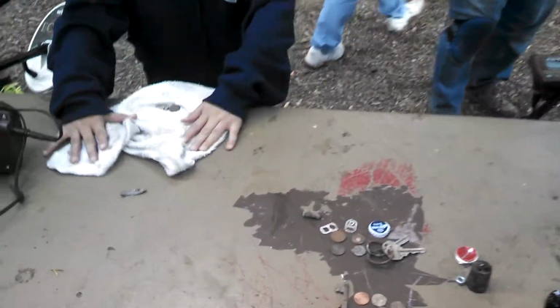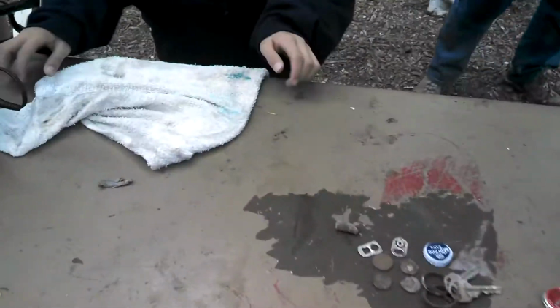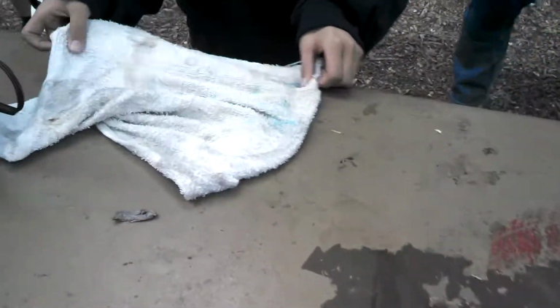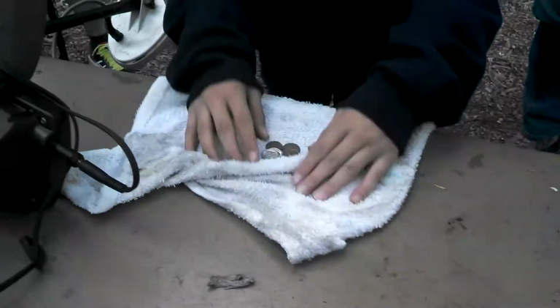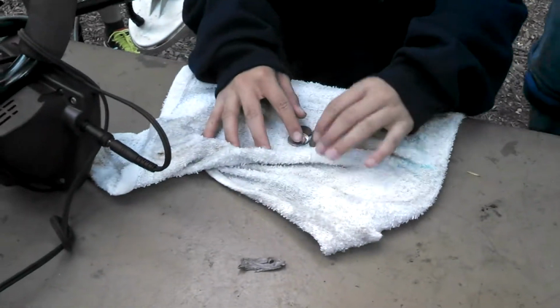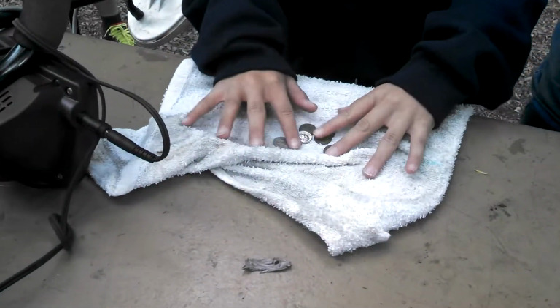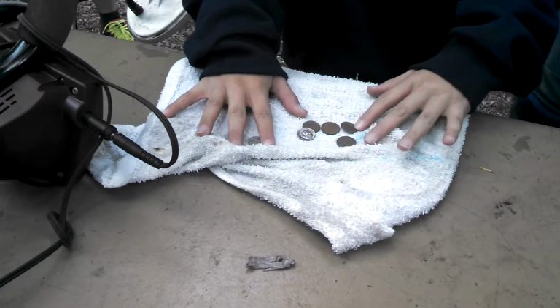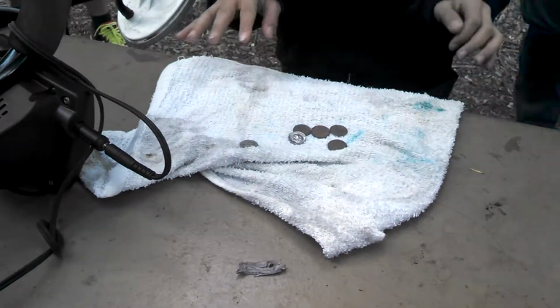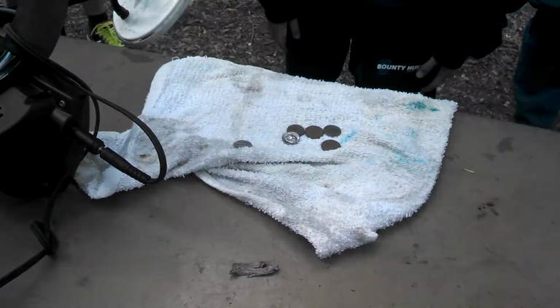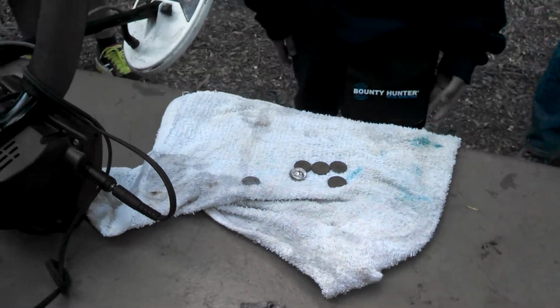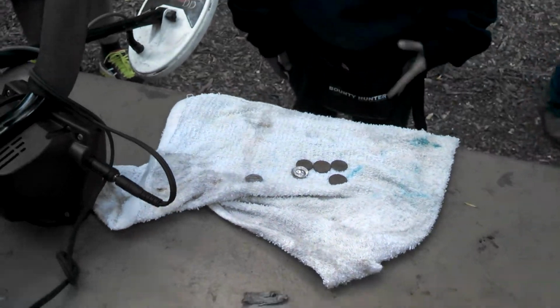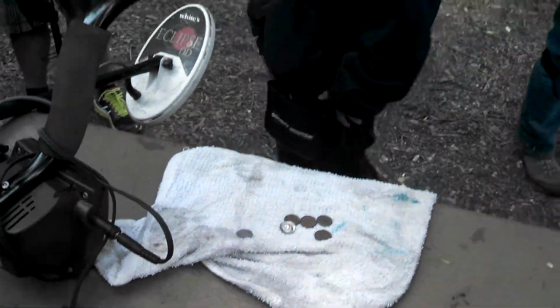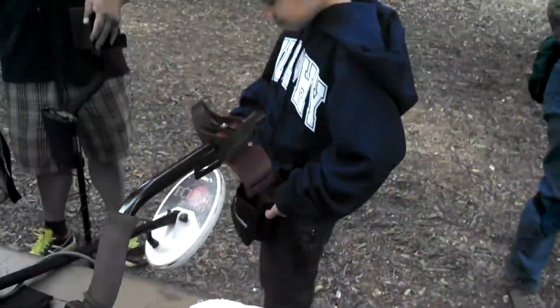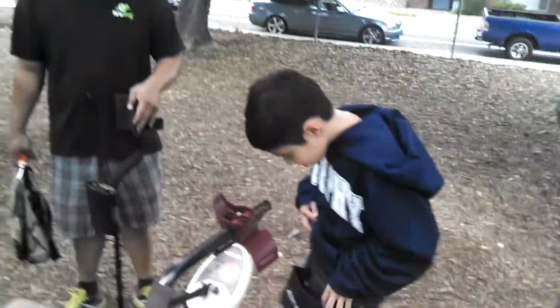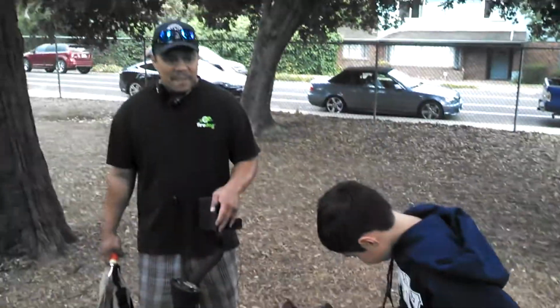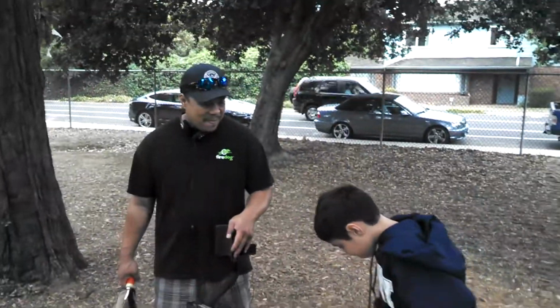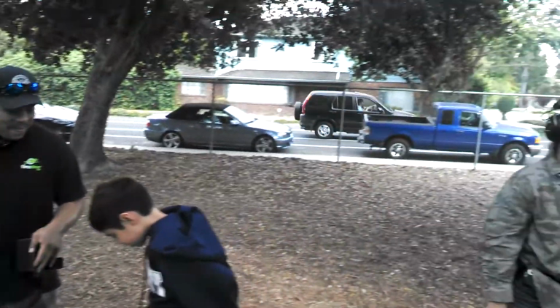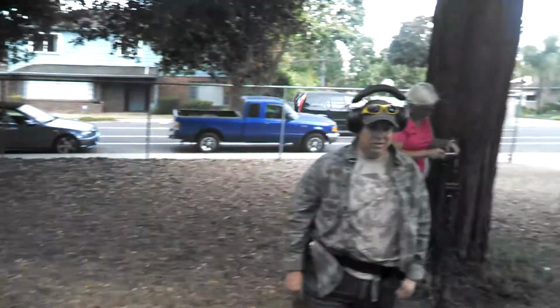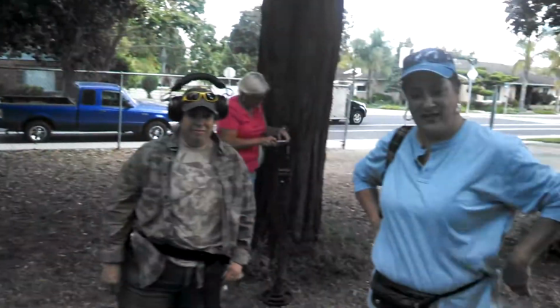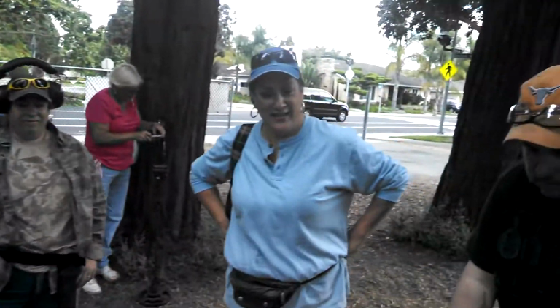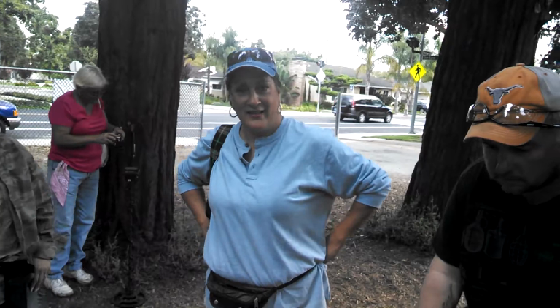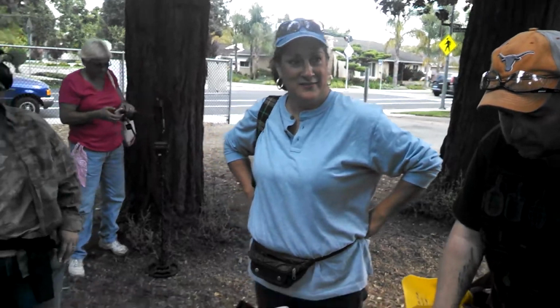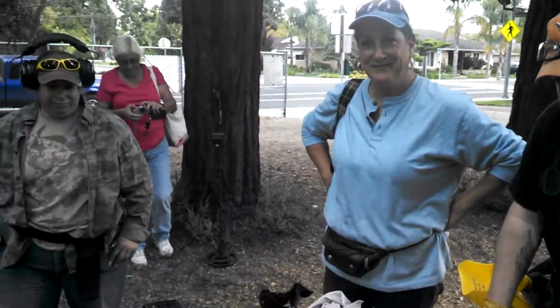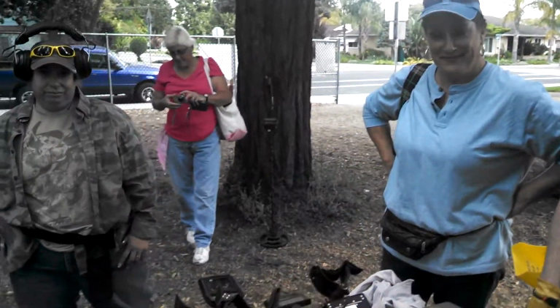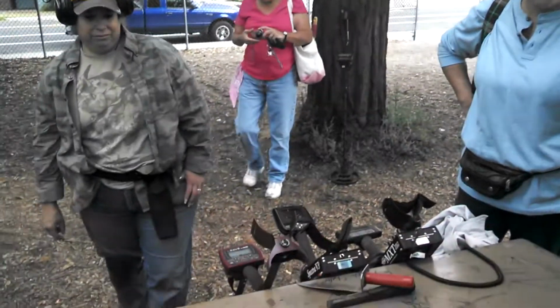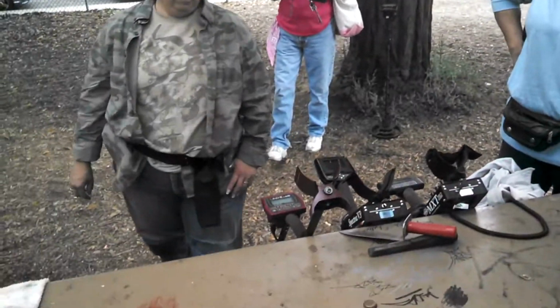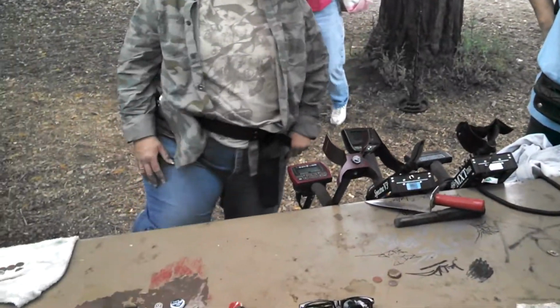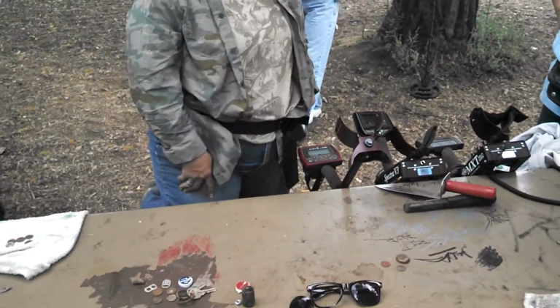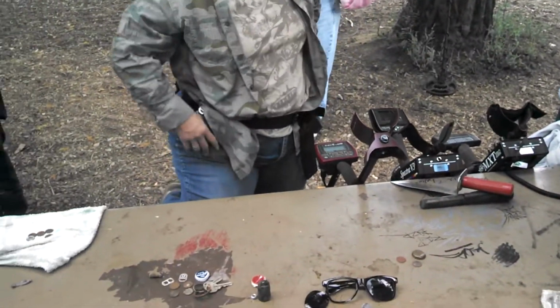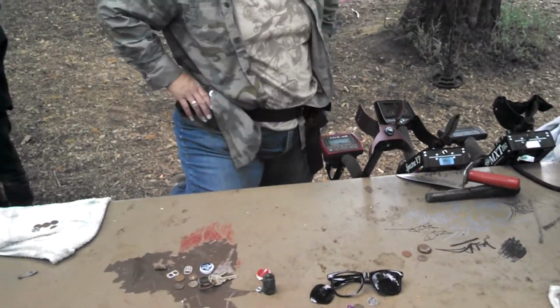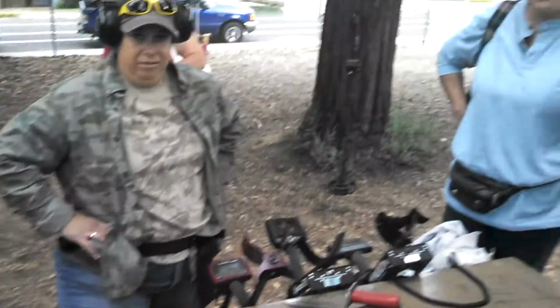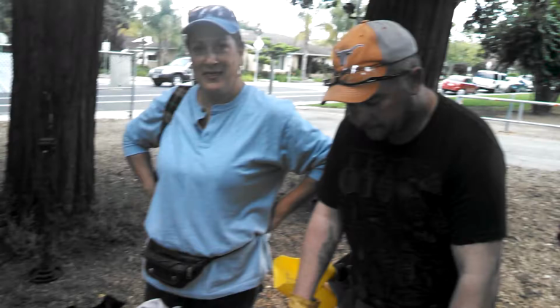We got some more pennies and dimes, very cool. That's cool though, what you did find. Alright, so this is what it's all about — coming out, finding what we find, sharing it, getting some exercise.